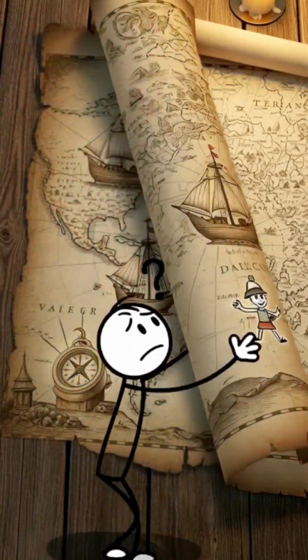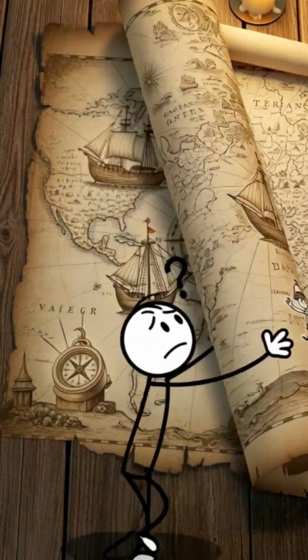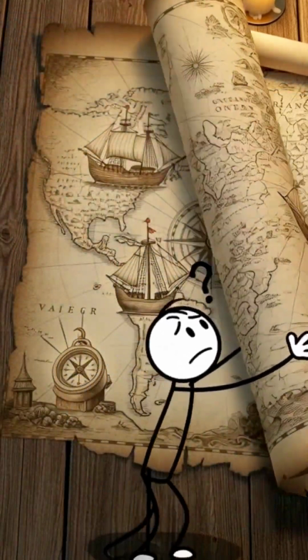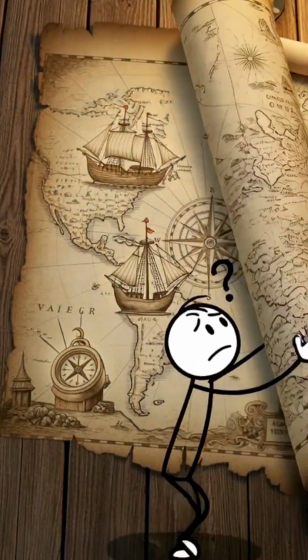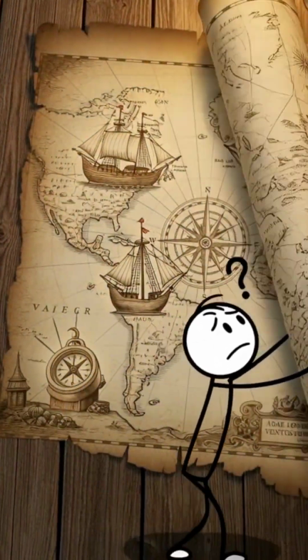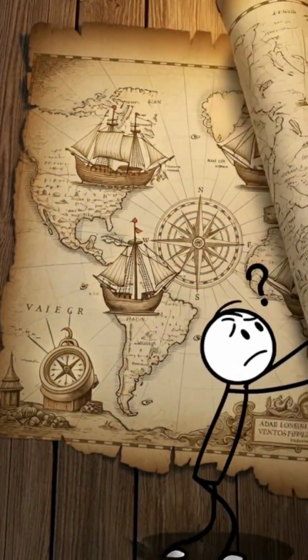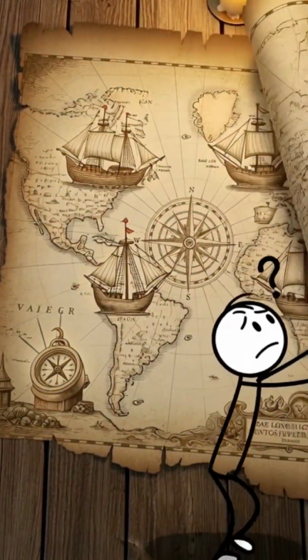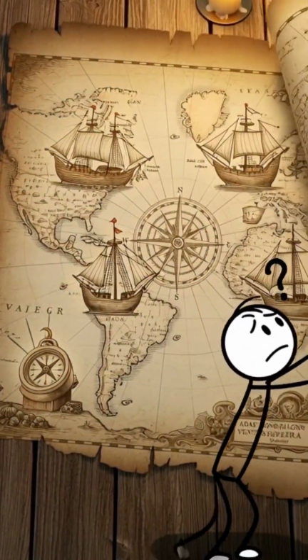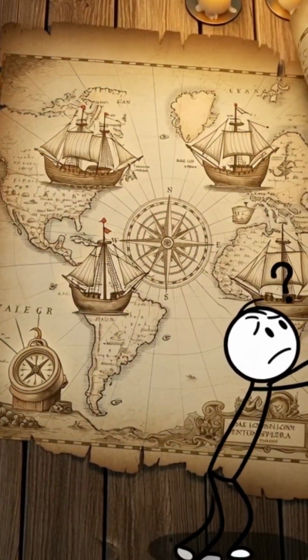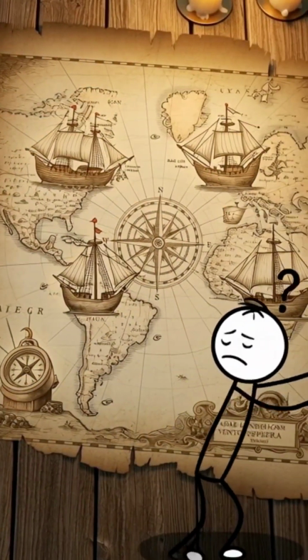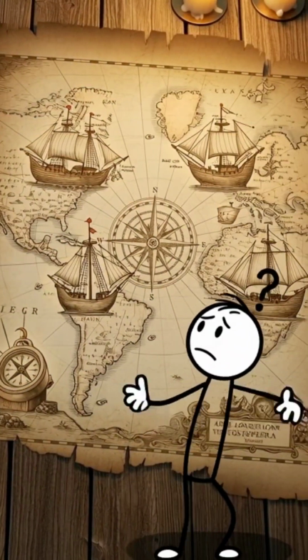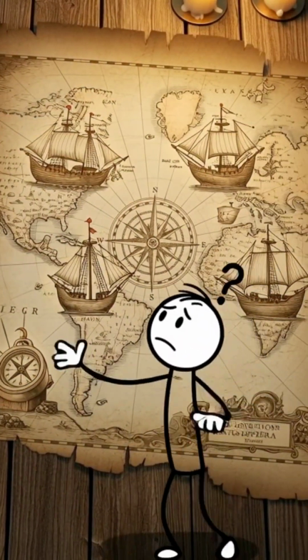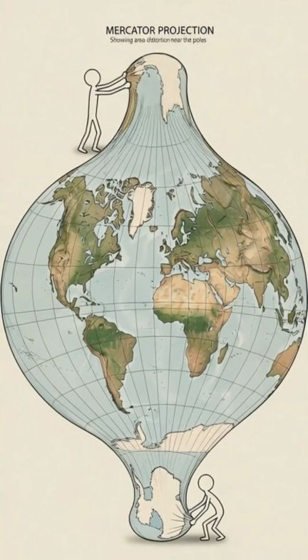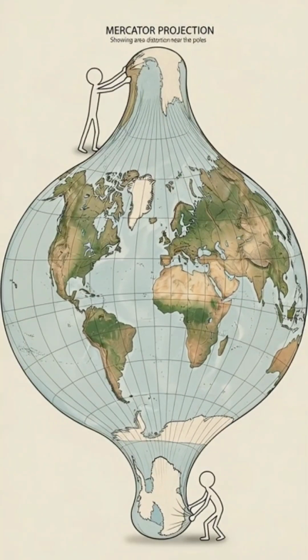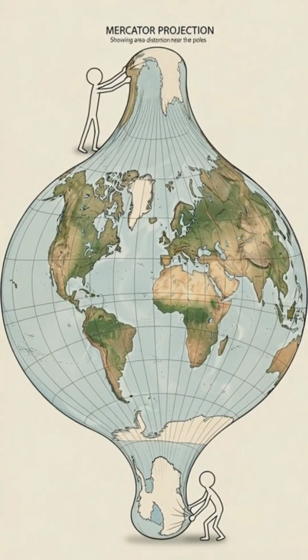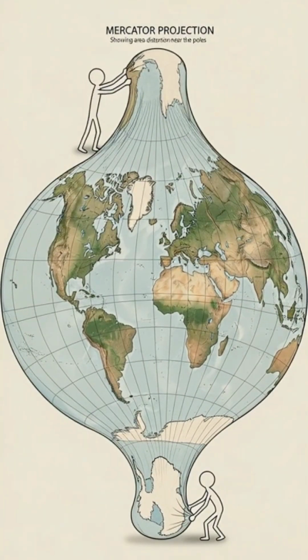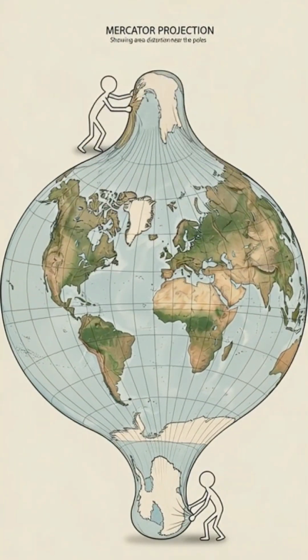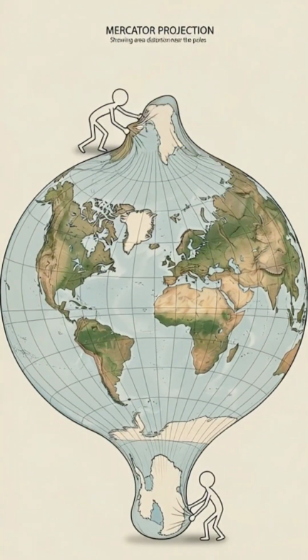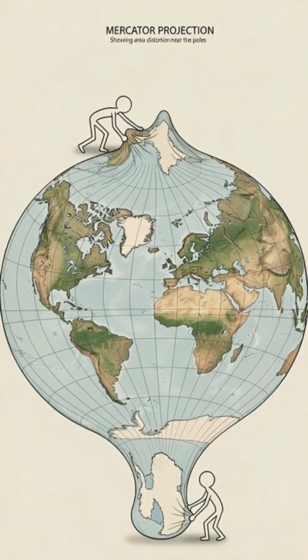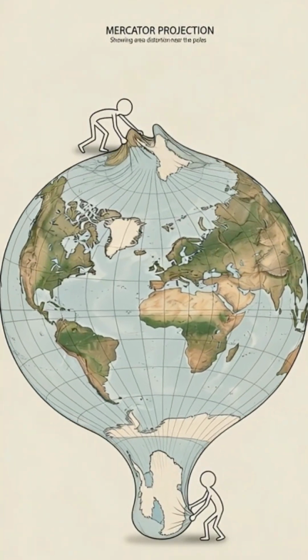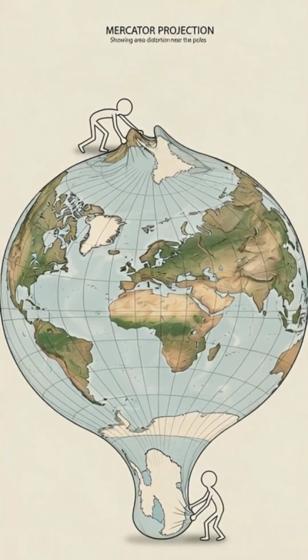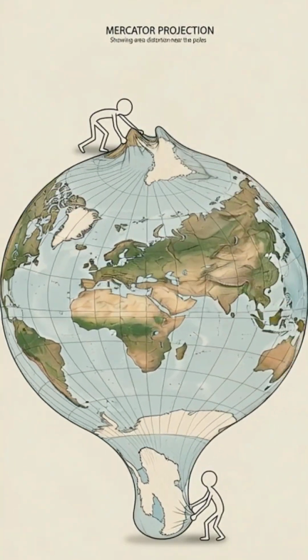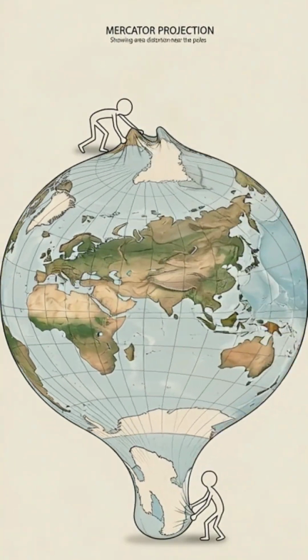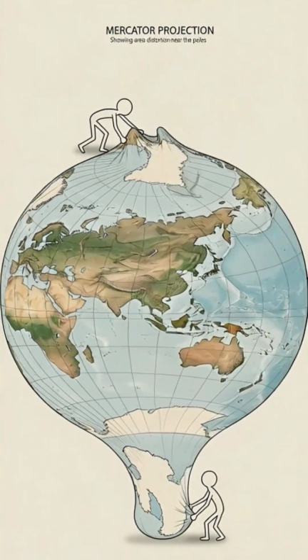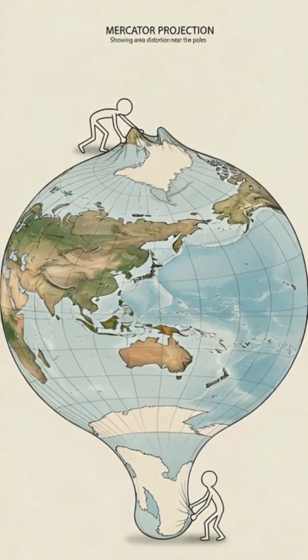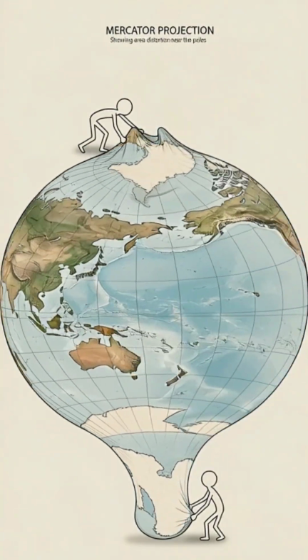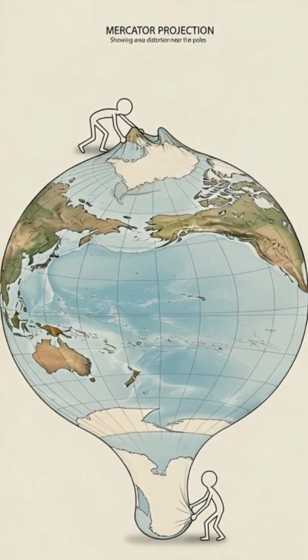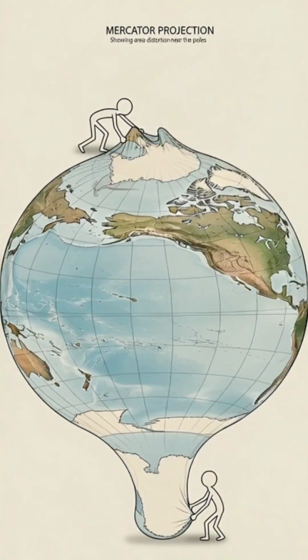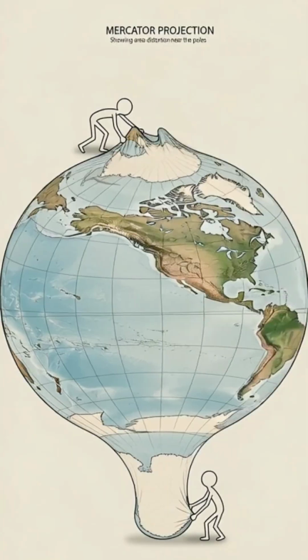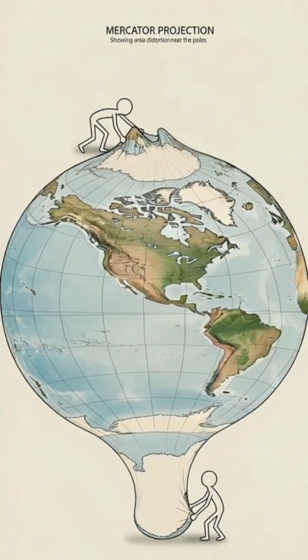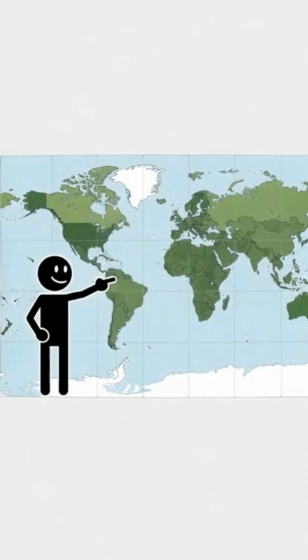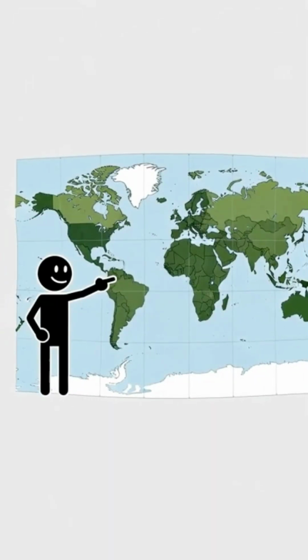The Mercator map wasn't made to show real size. It was made for 16th century sailors to navigate. That's why it stretches countries near the poles and shrinks the ones near the equator.